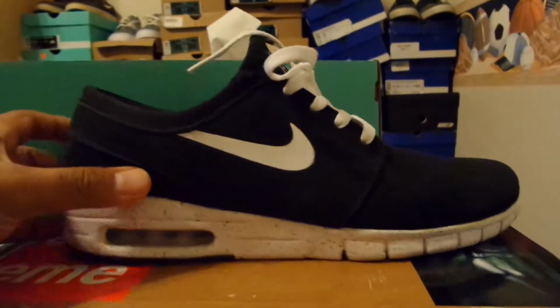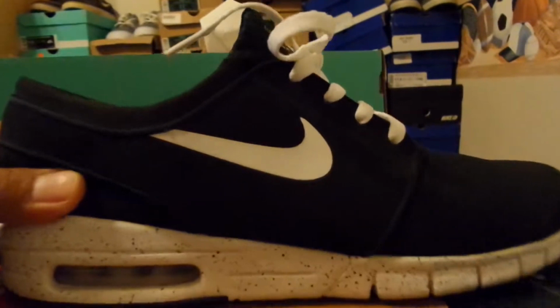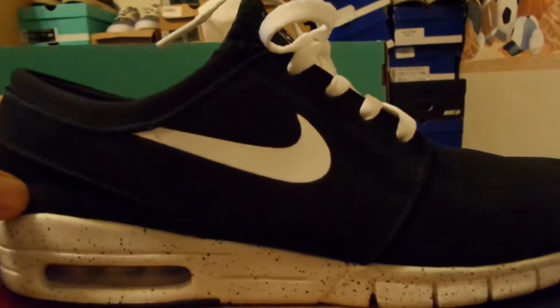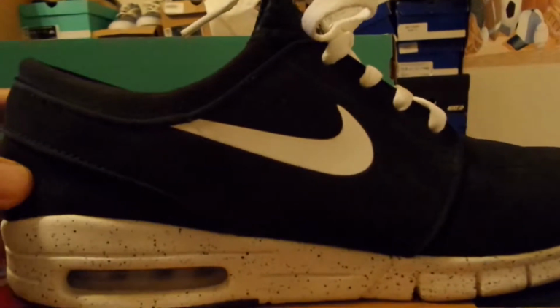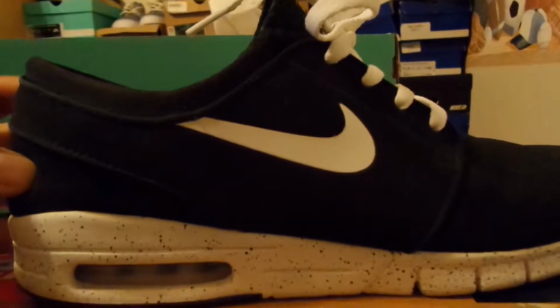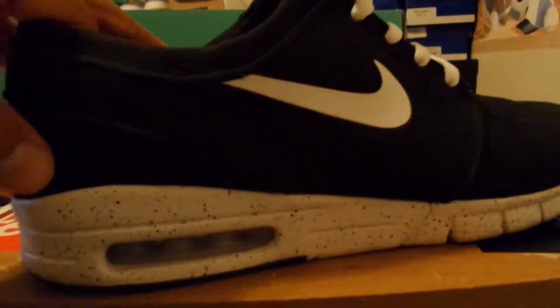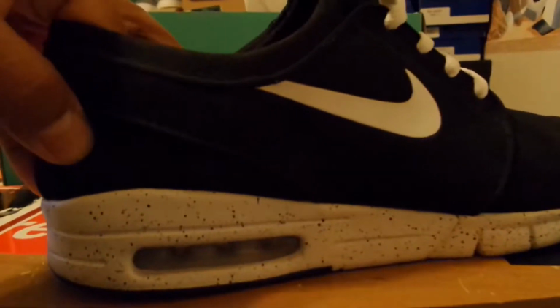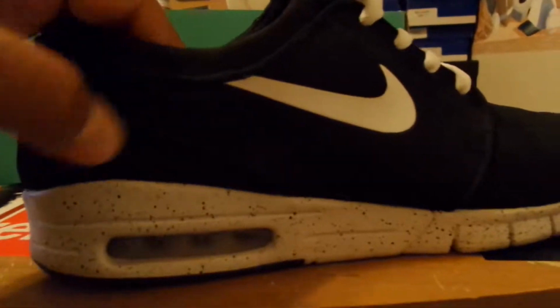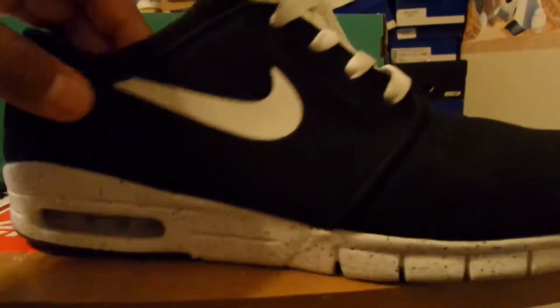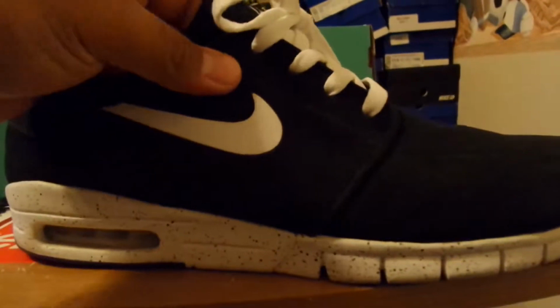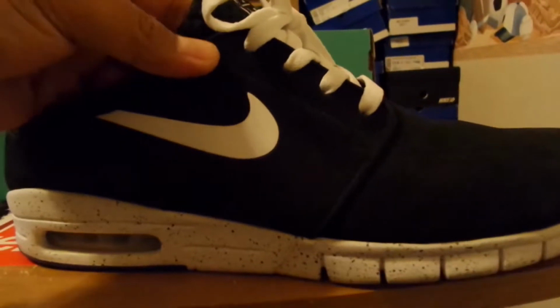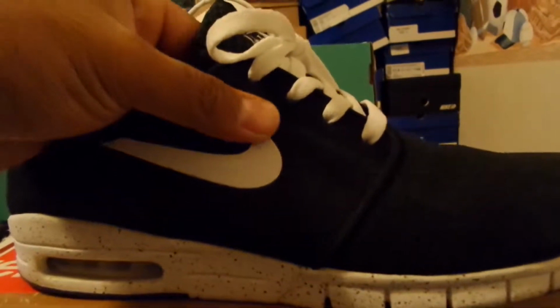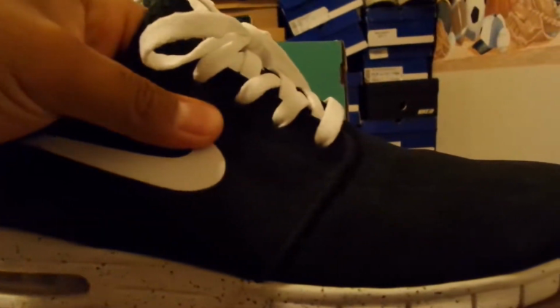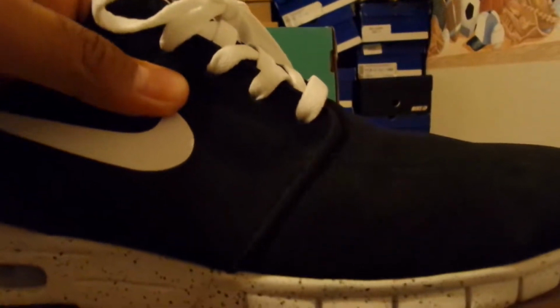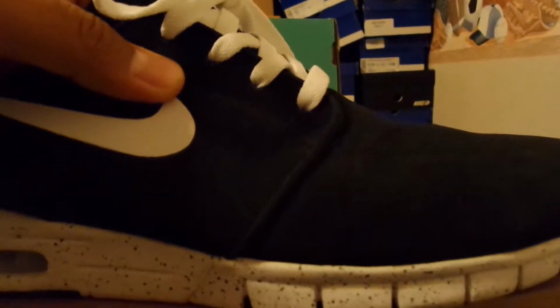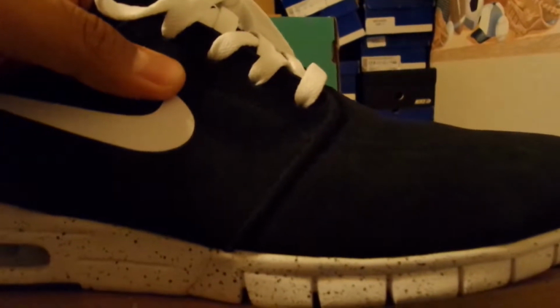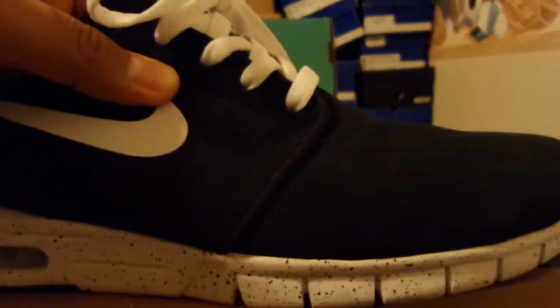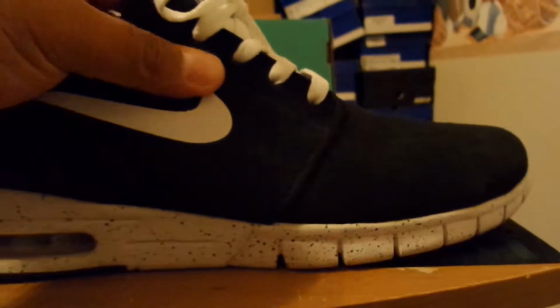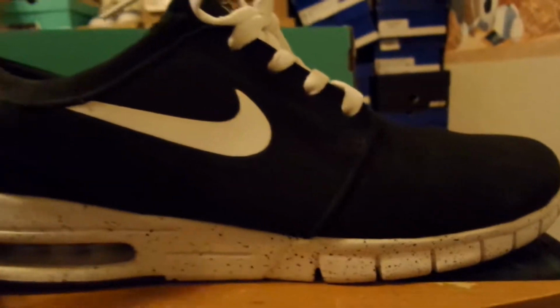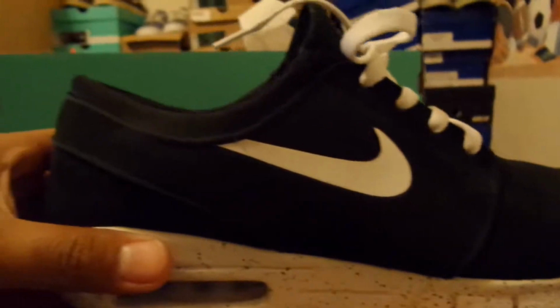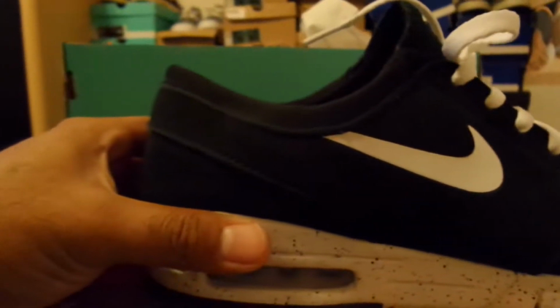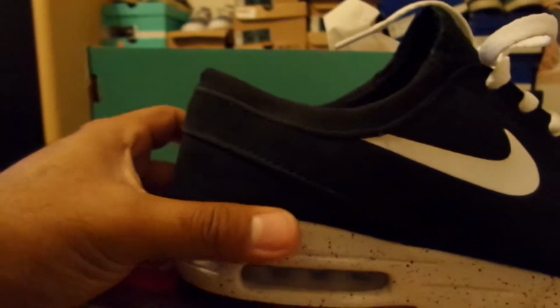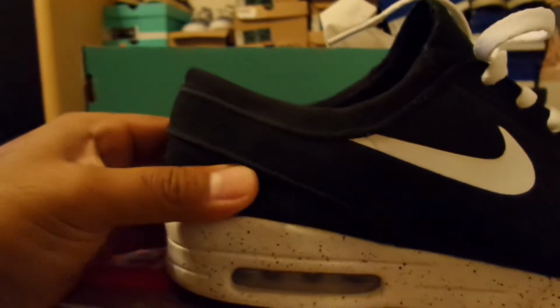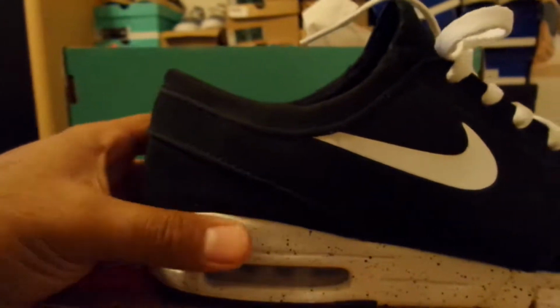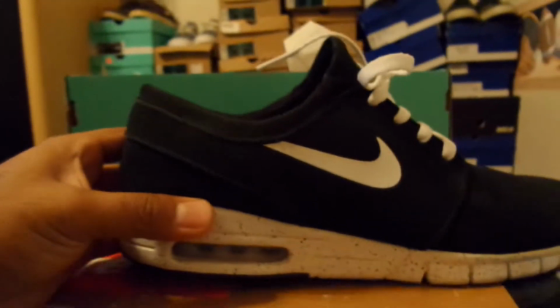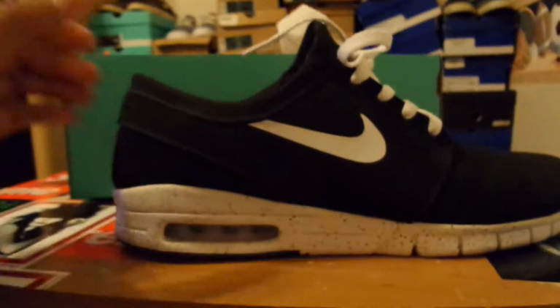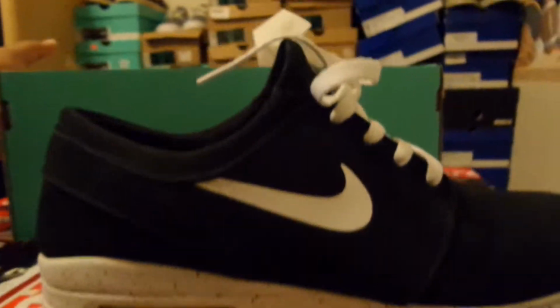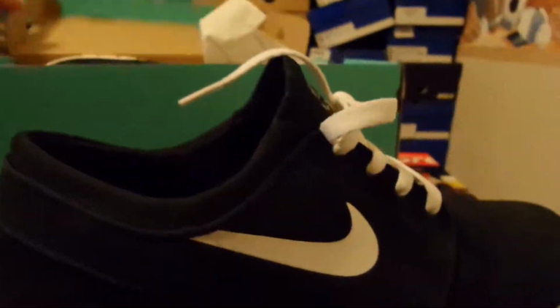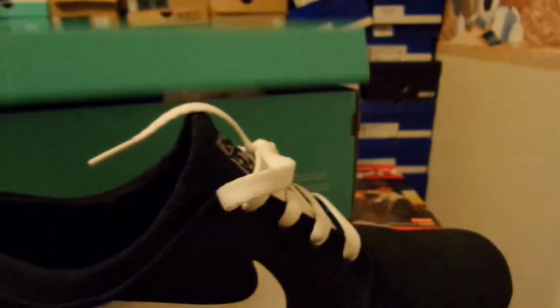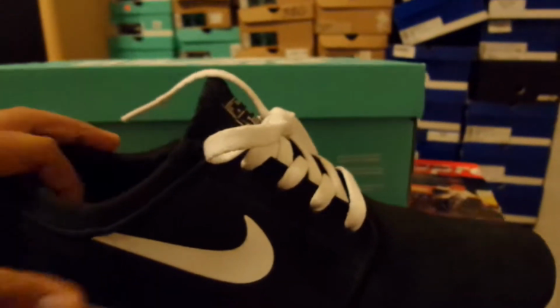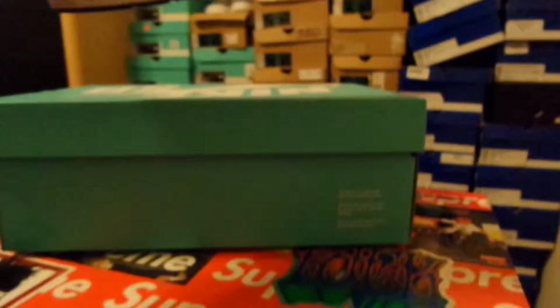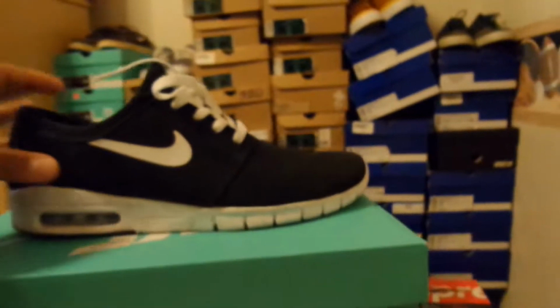The suede on them, I'm going to go ahead and give them an A on it. It's not a thick suede like a regular Janoski, but it is pretty soft. So it's not too bad.